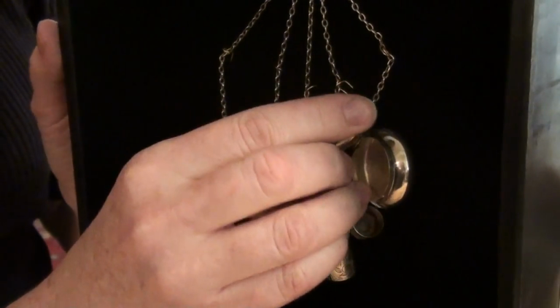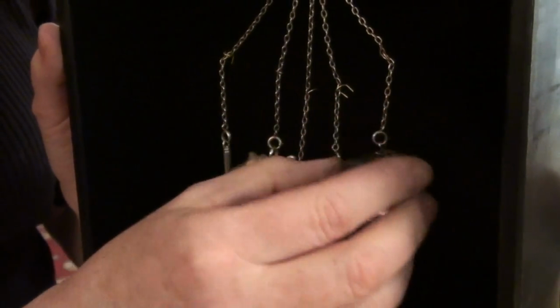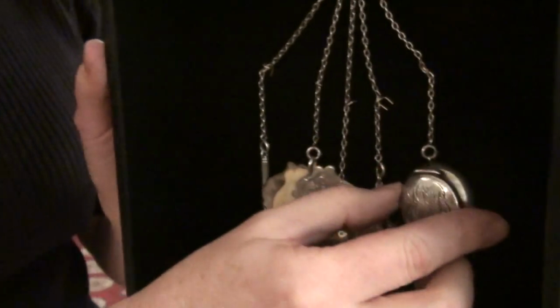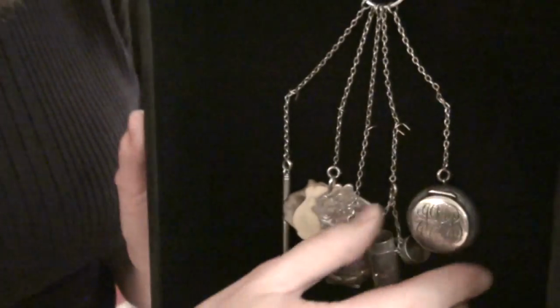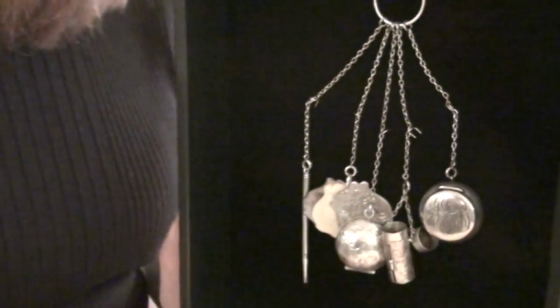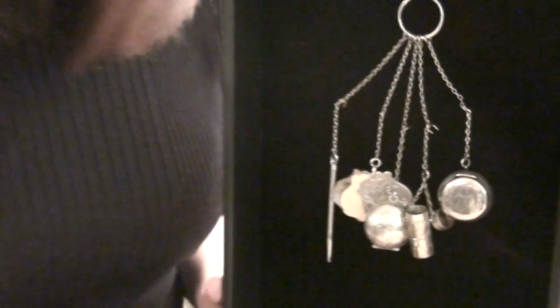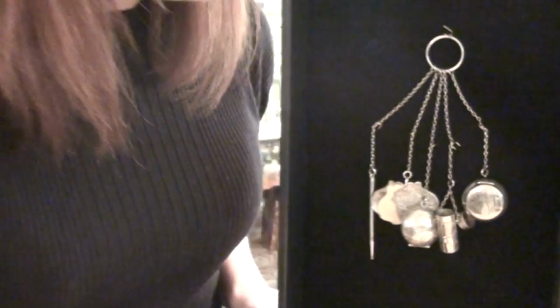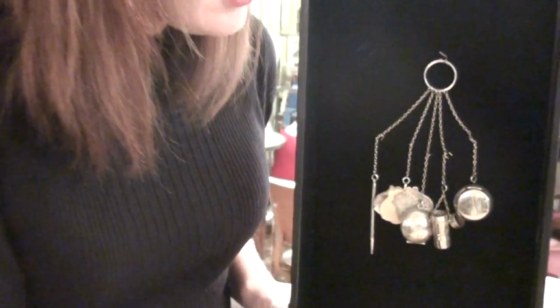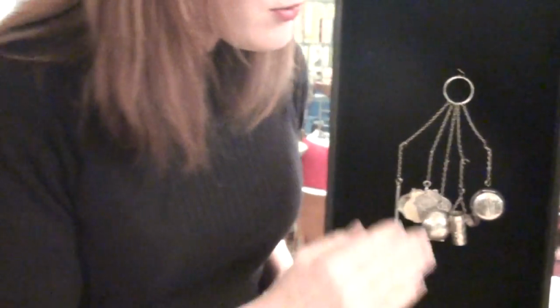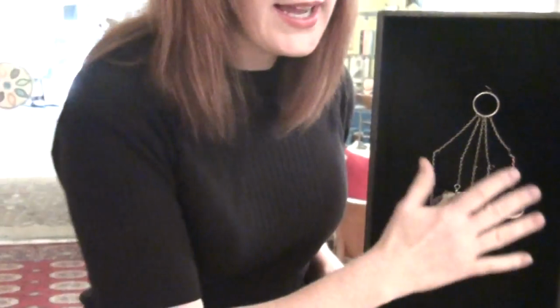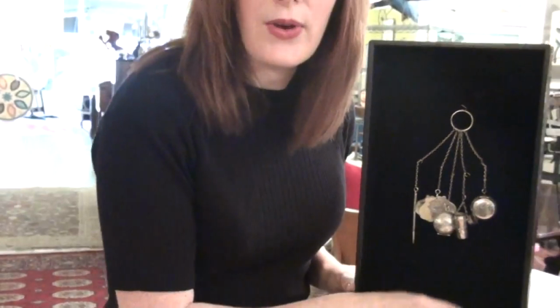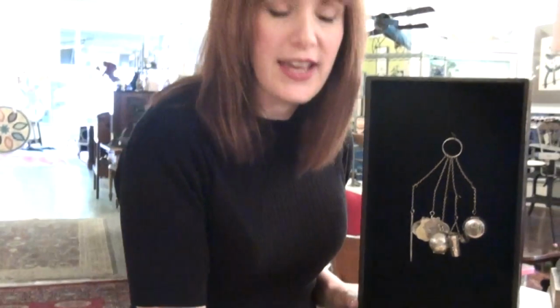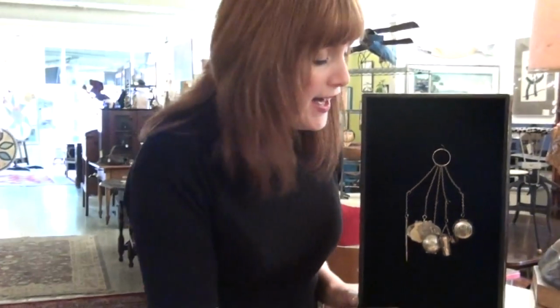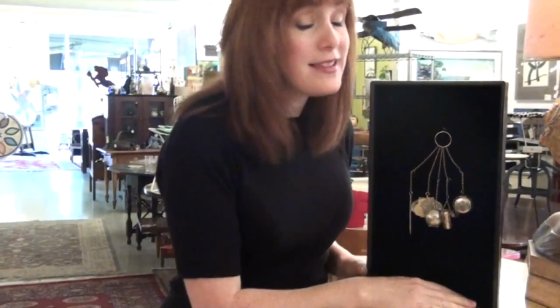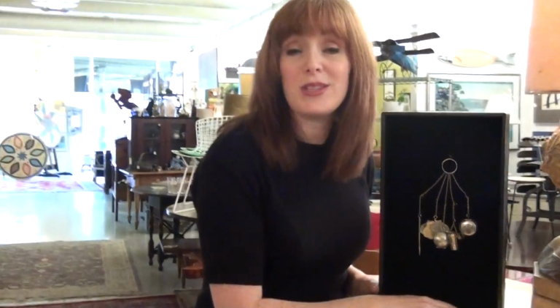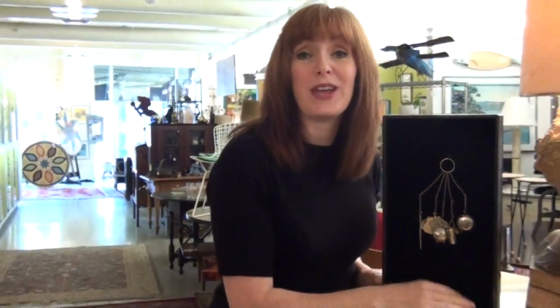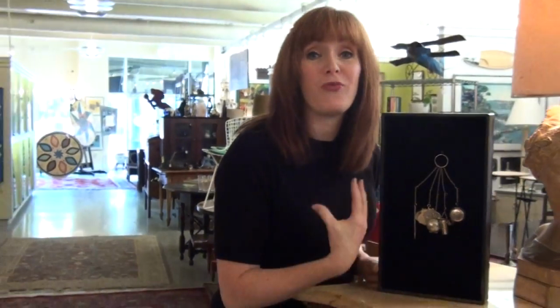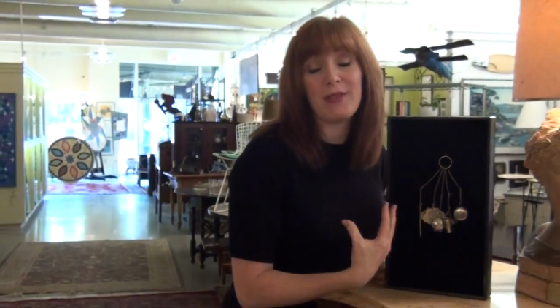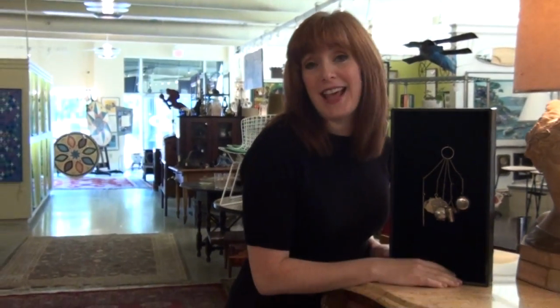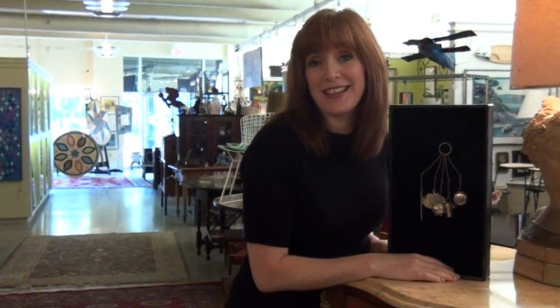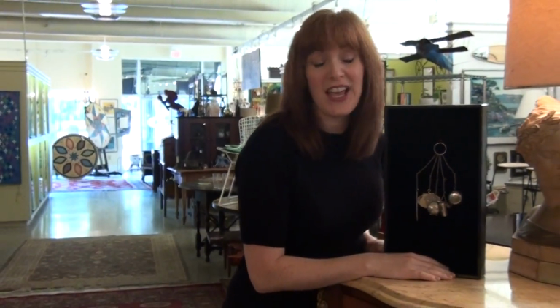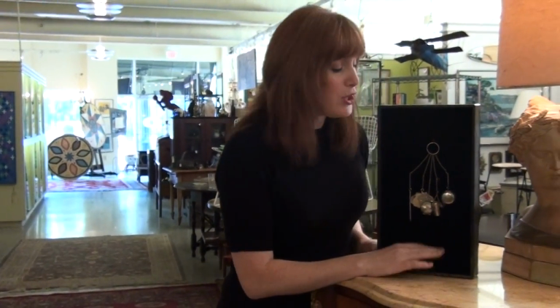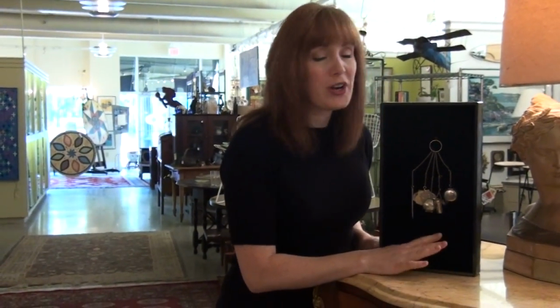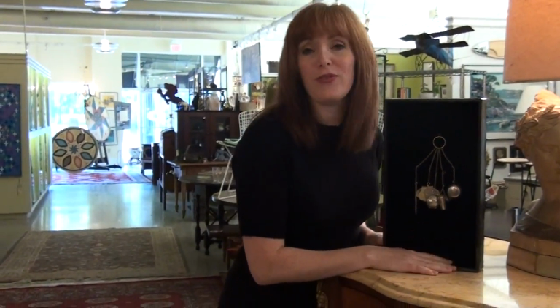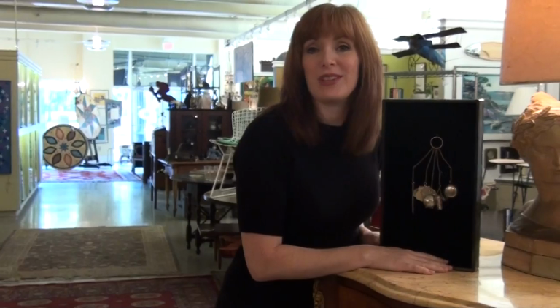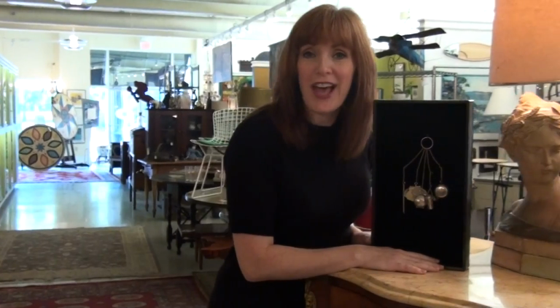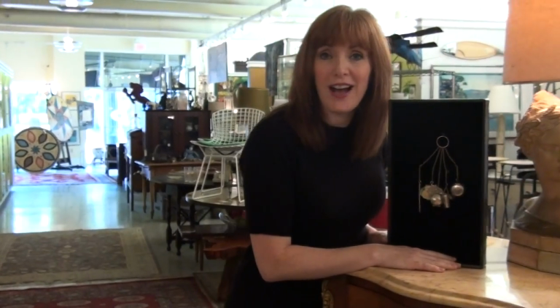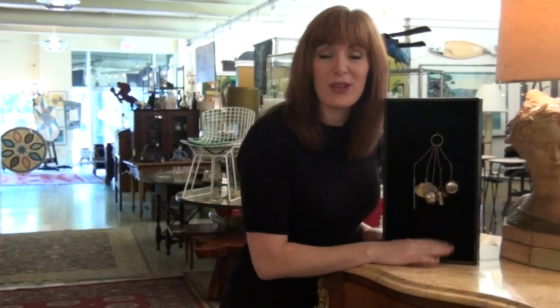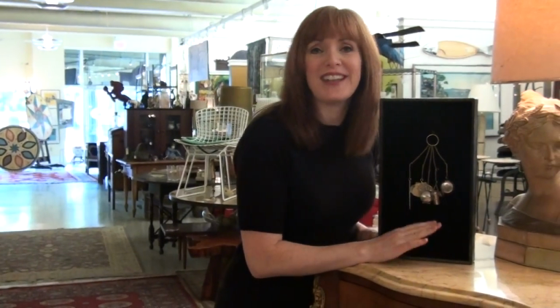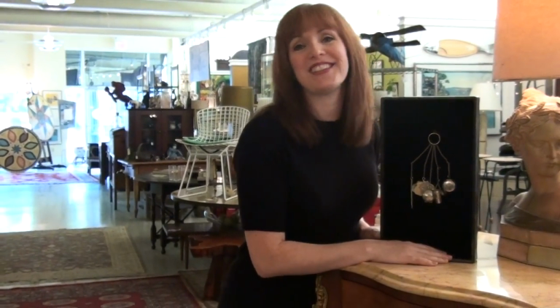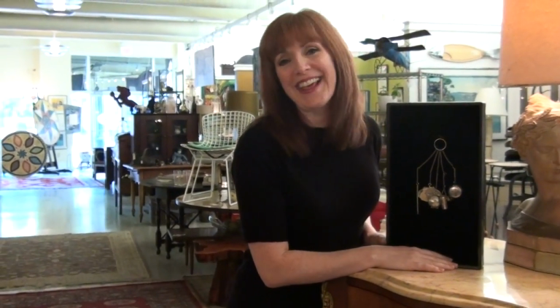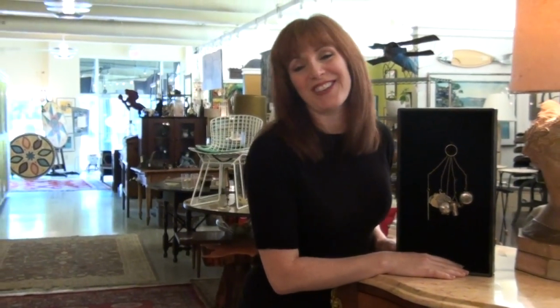This is a beautiful example in sterling silver with great engraving. I think this piece would make a fabulous necklace. It would look wonderful framed in a shadow box, and it would be a great addition to any collection.